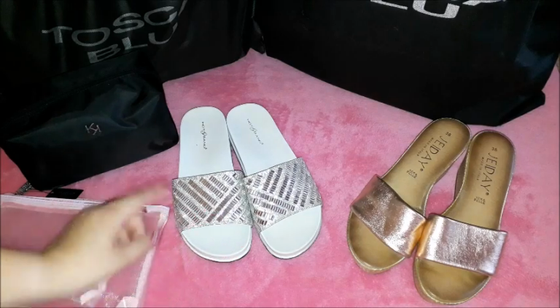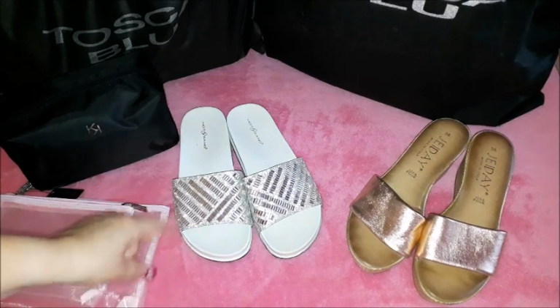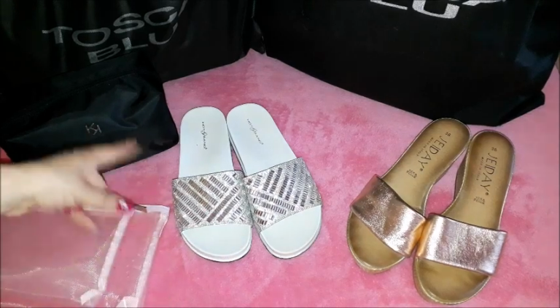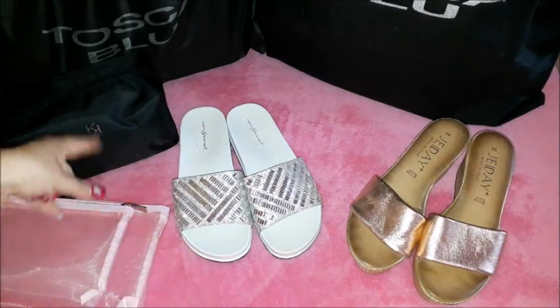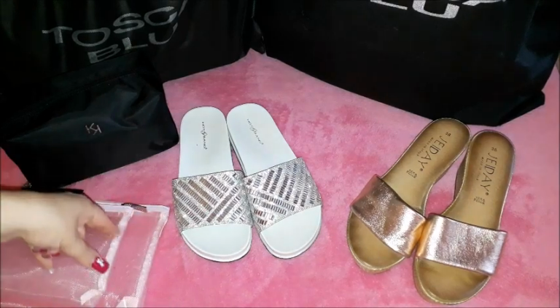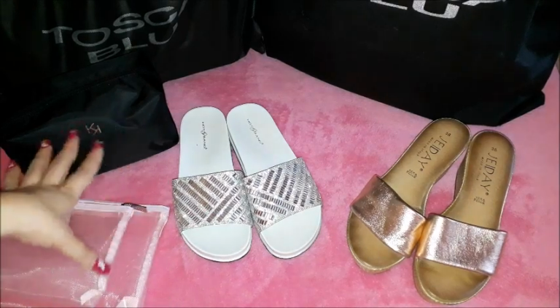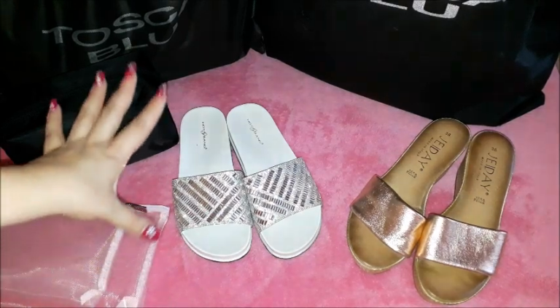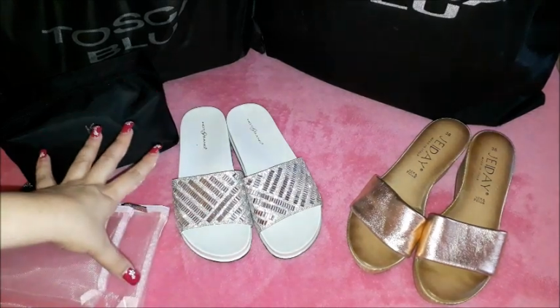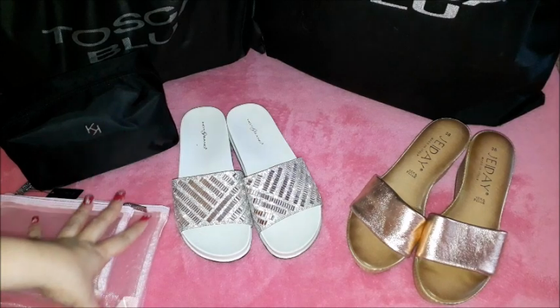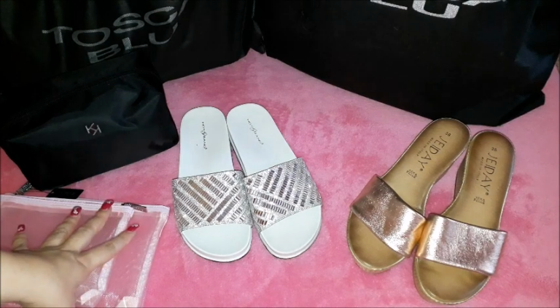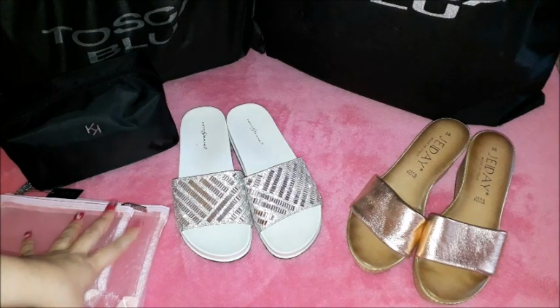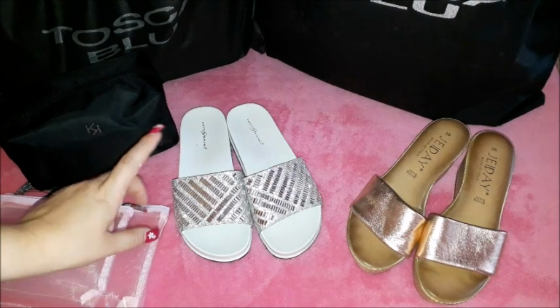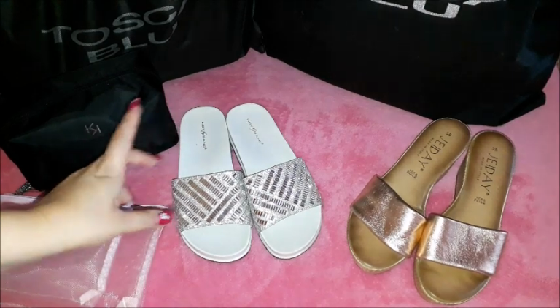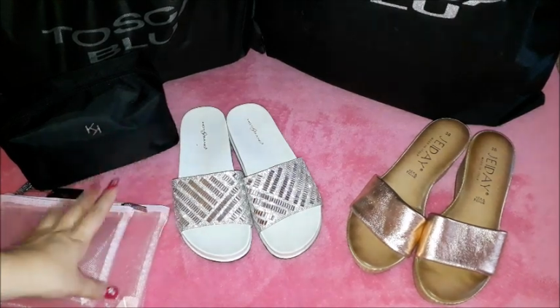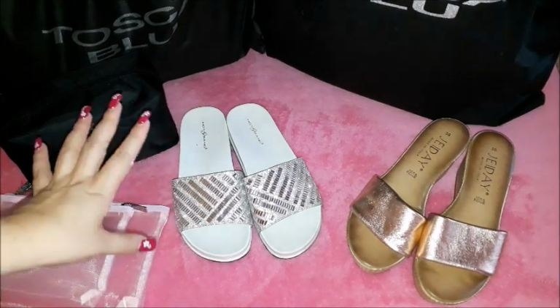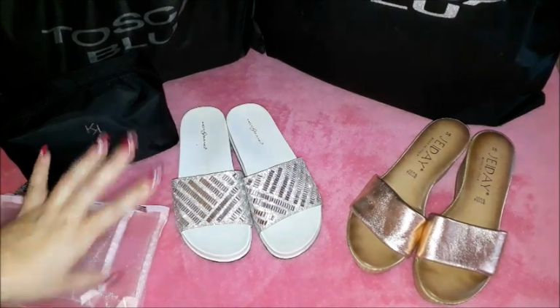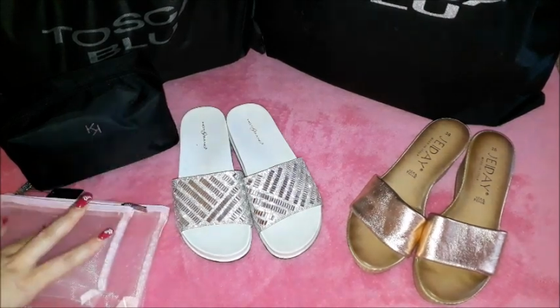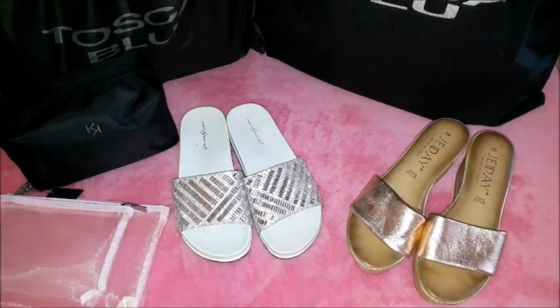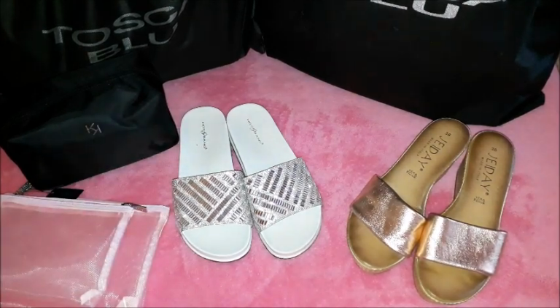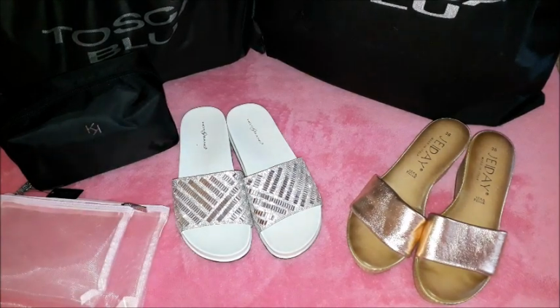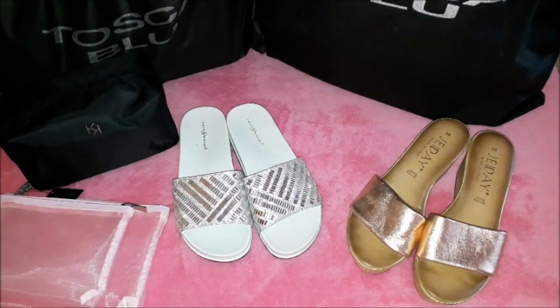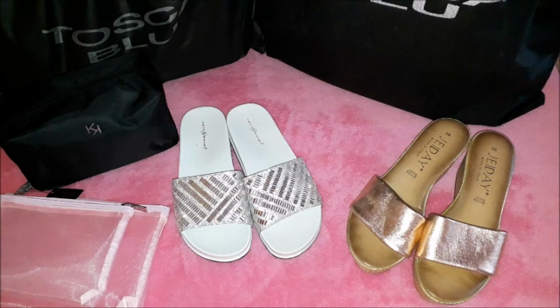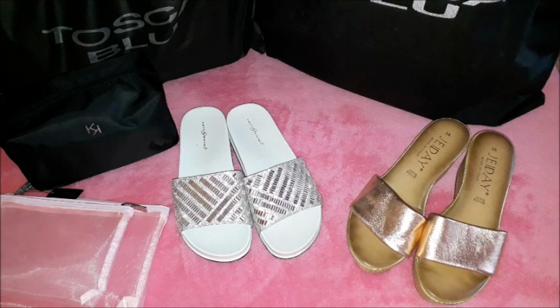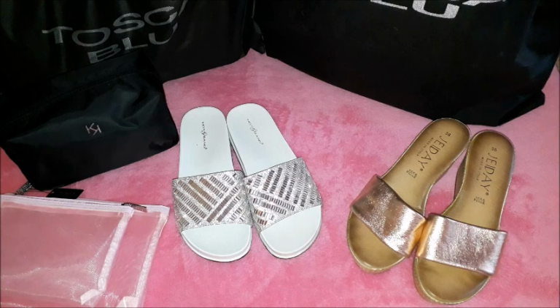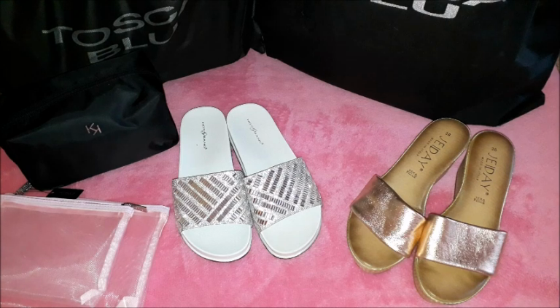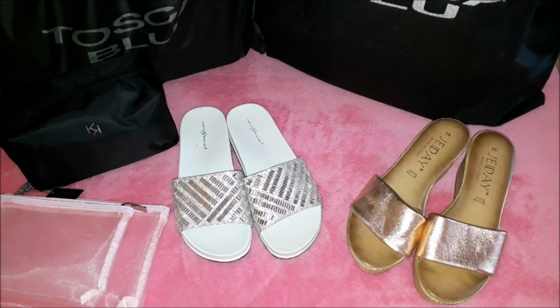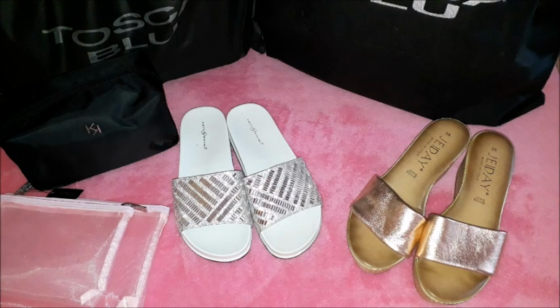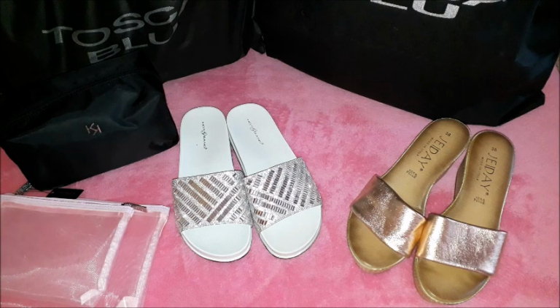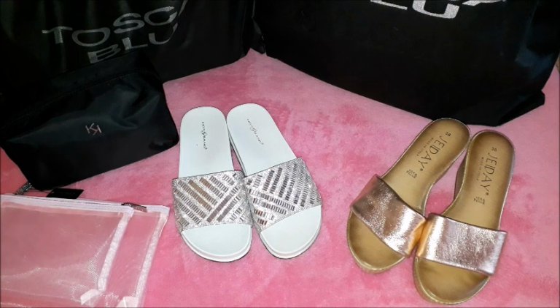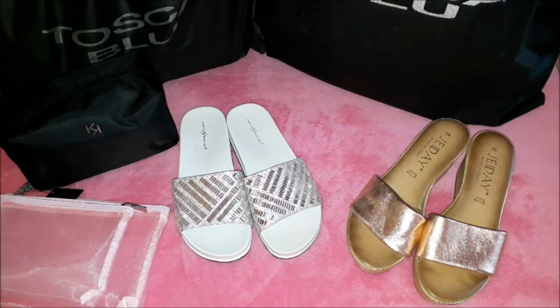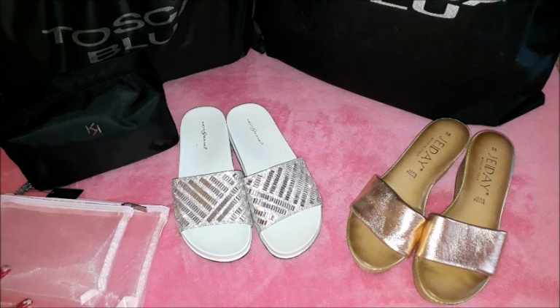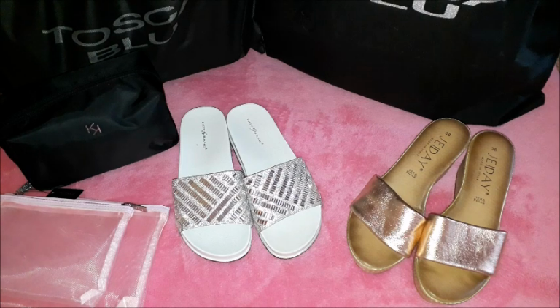I did clean the shoes before putting them here for you to see in the clip, but I did walk a lot during the sightseeing and have used them both. They are very, very comfortable.